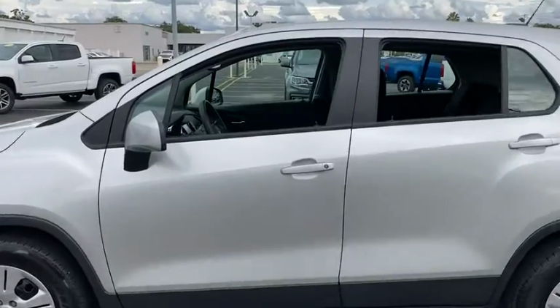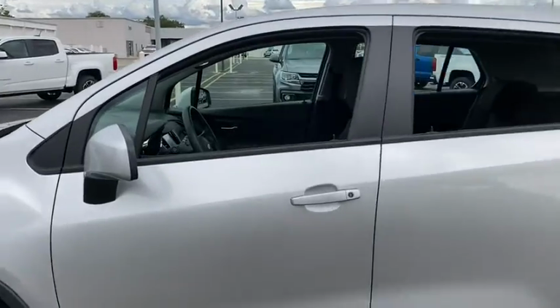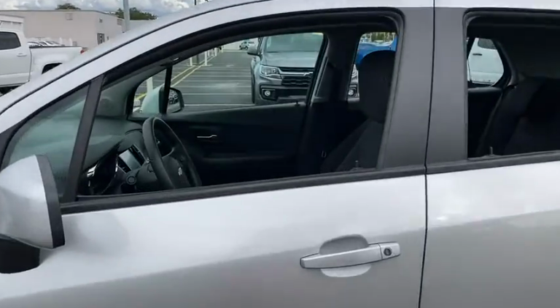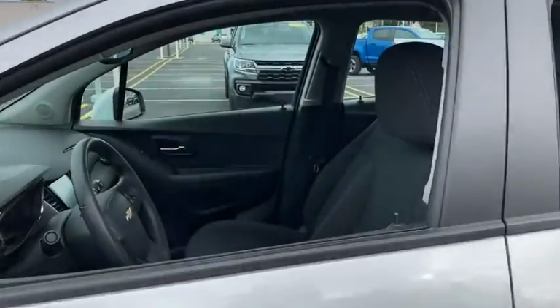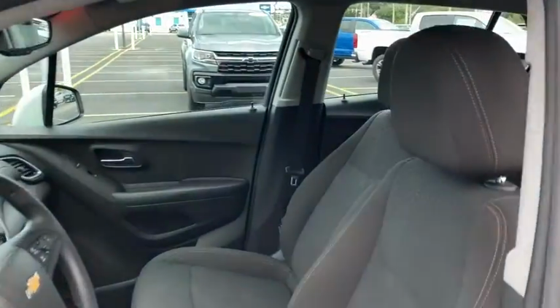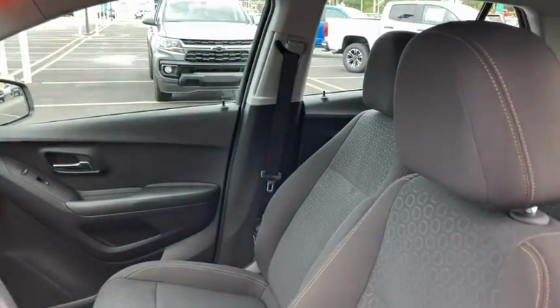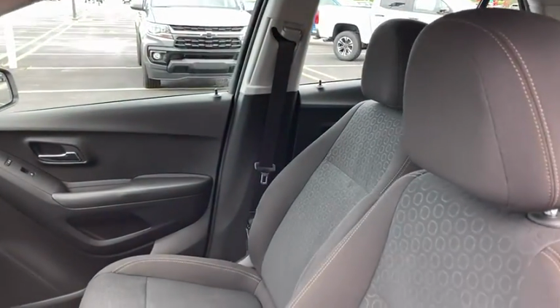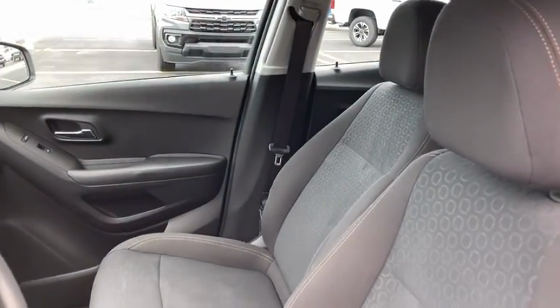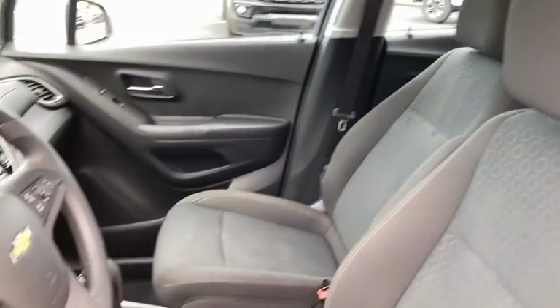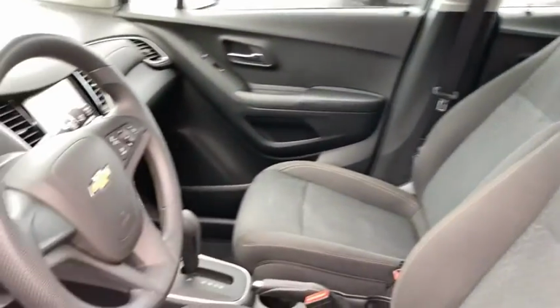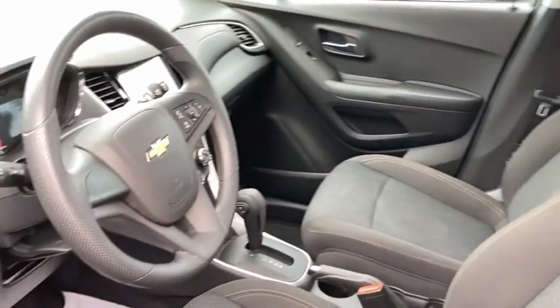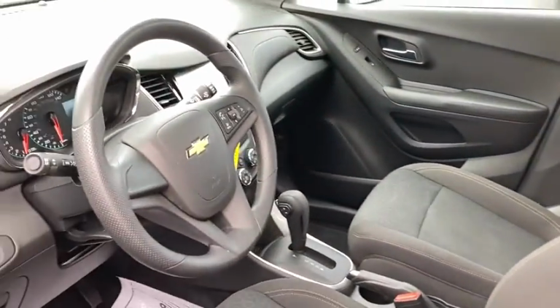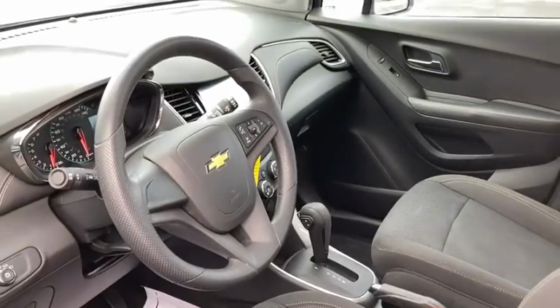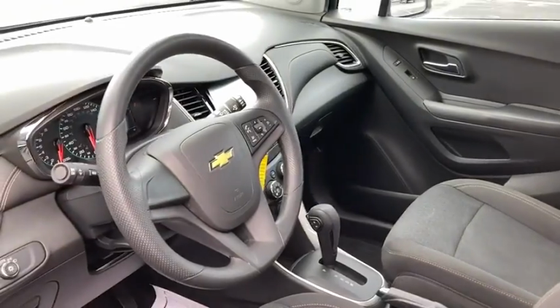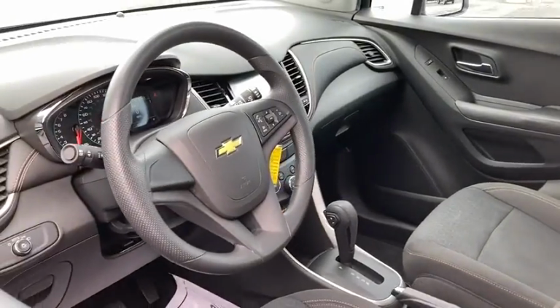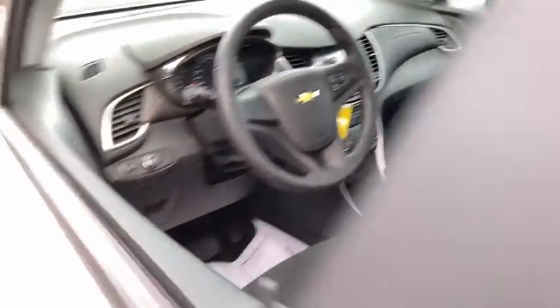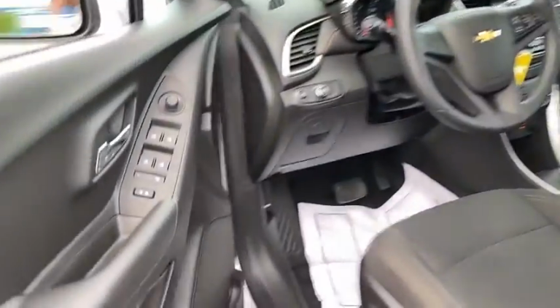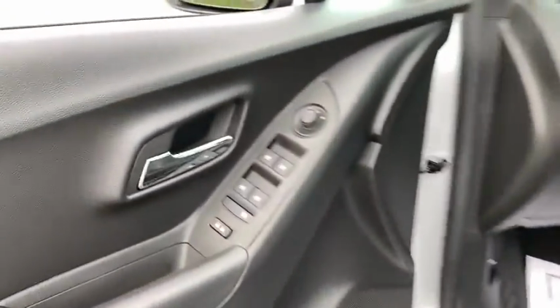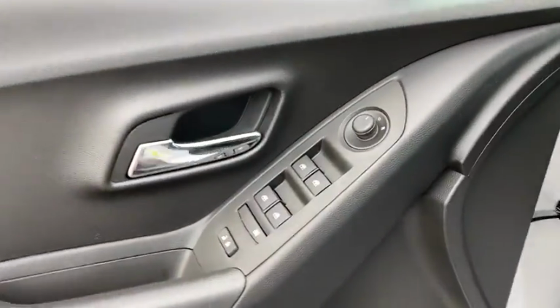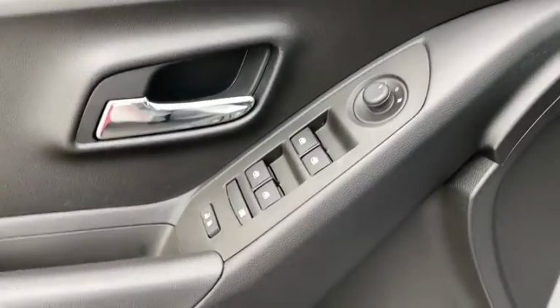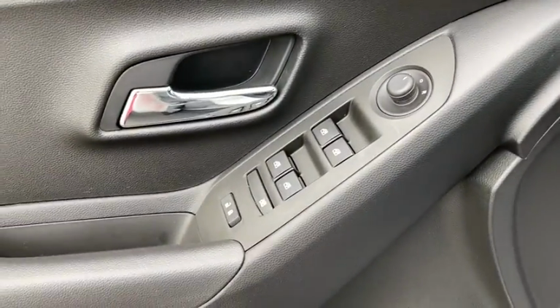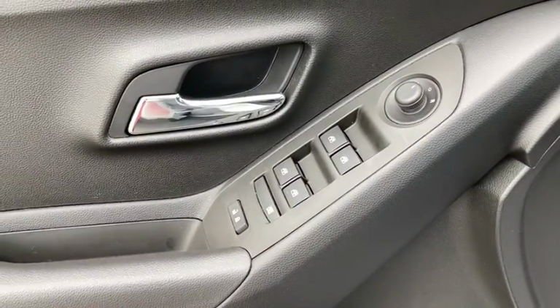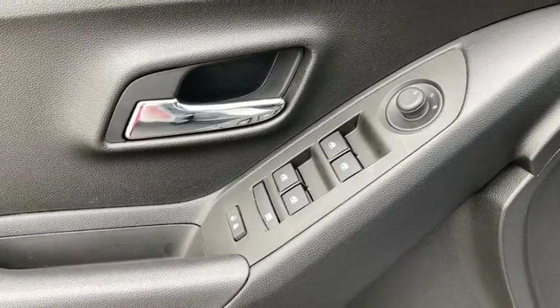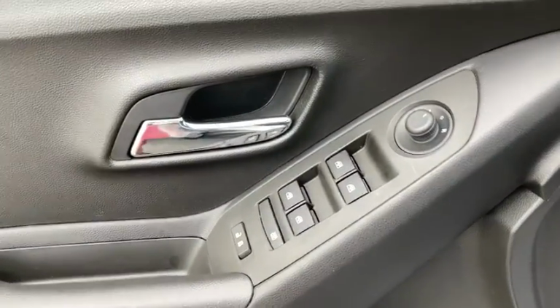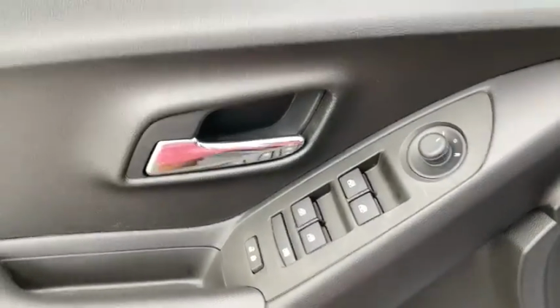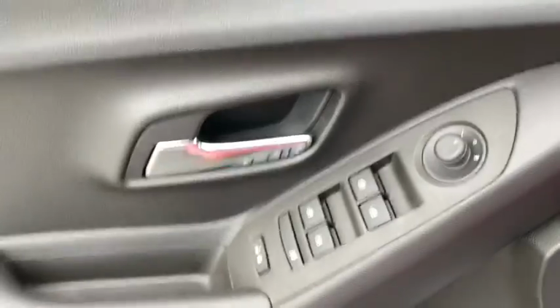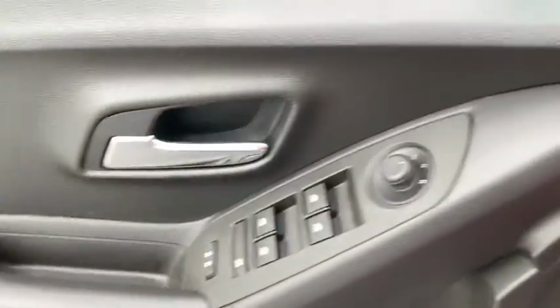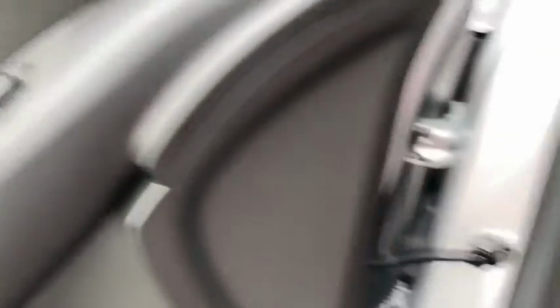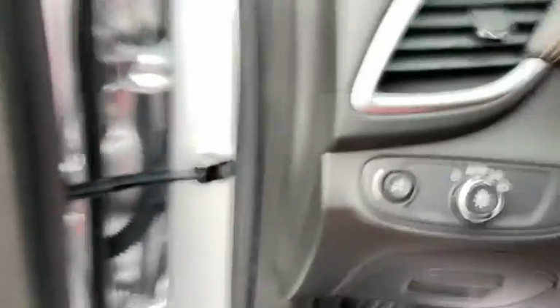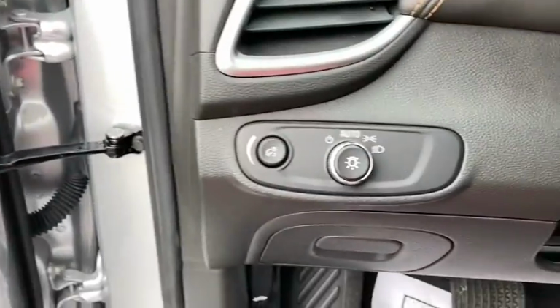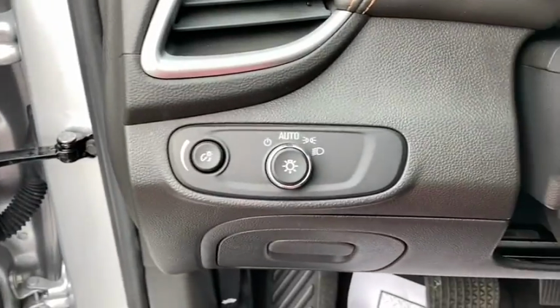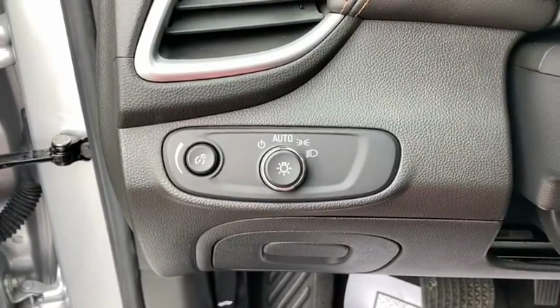Keyless entry, backup camera, driver lumbar, power steering, adjustable steering wheel, ABS four-wheel, front floor mat, AM-FM stereo radio, front wheel drive.